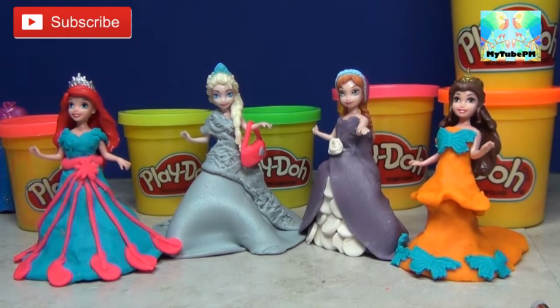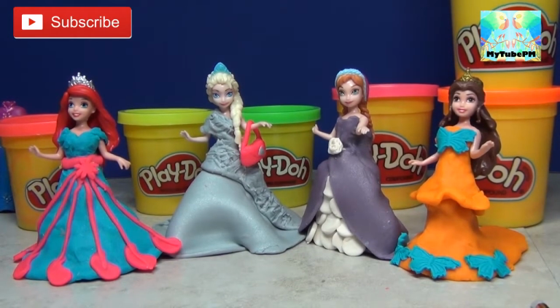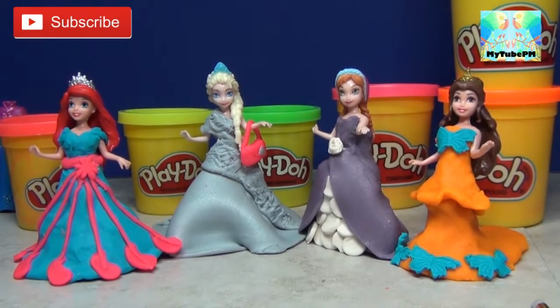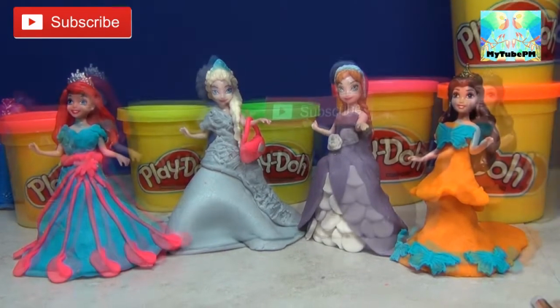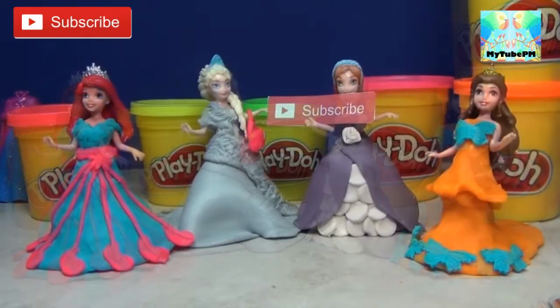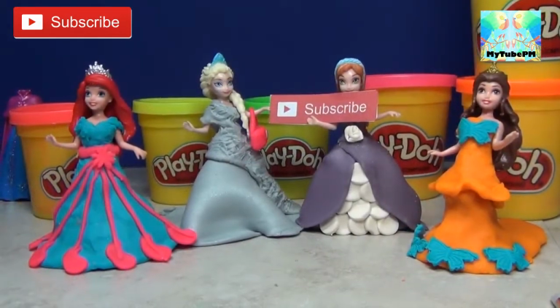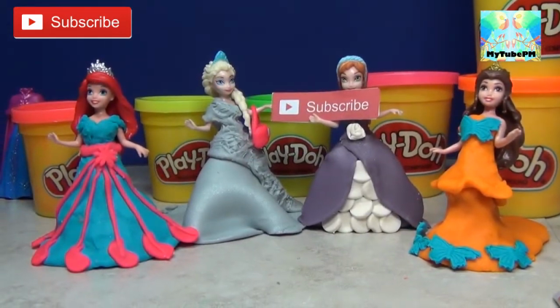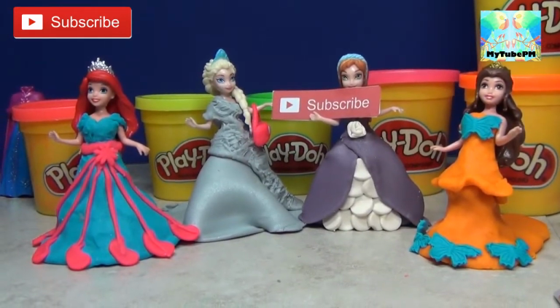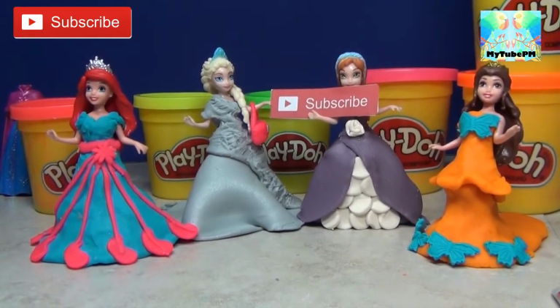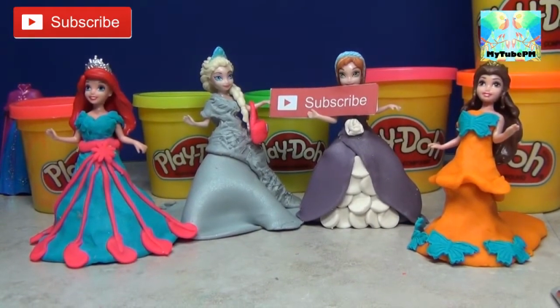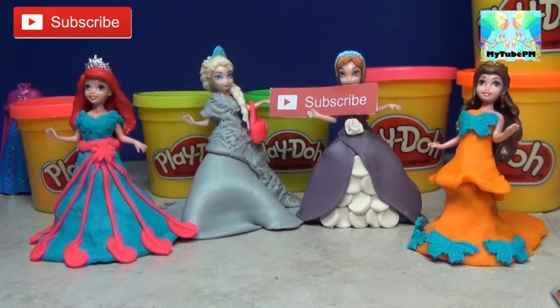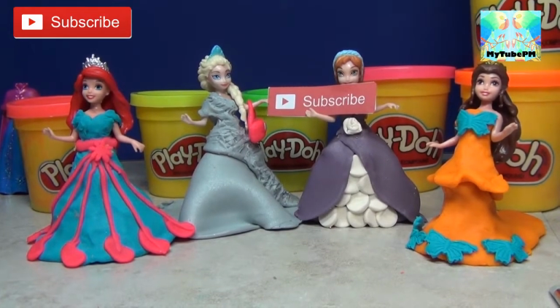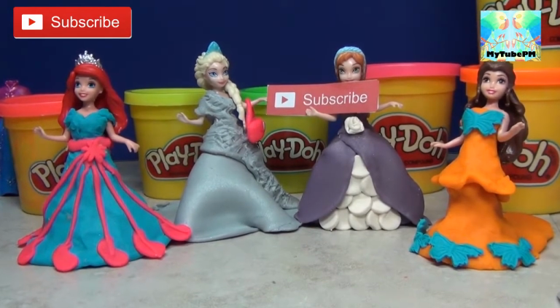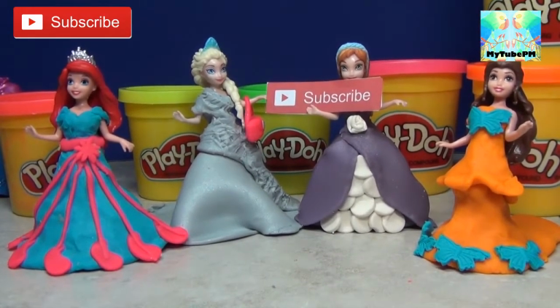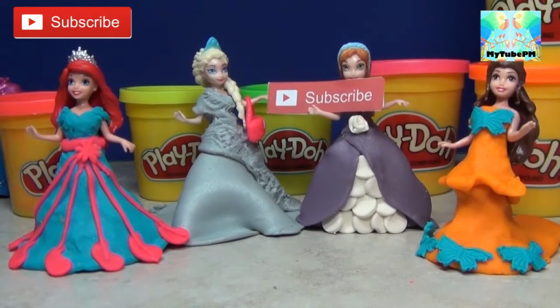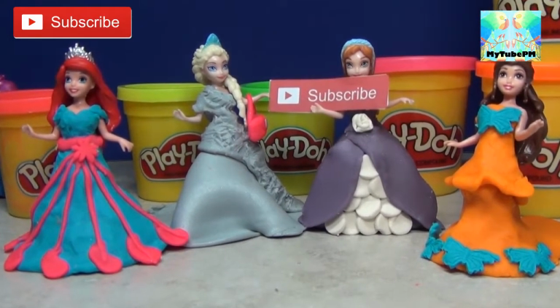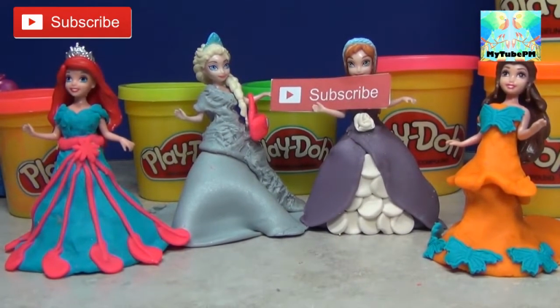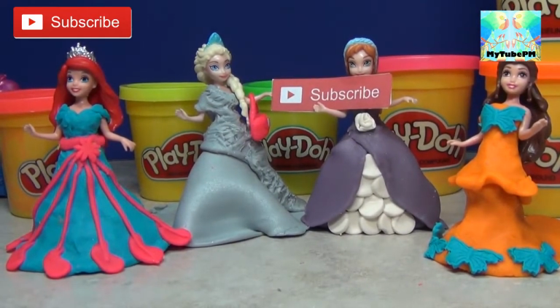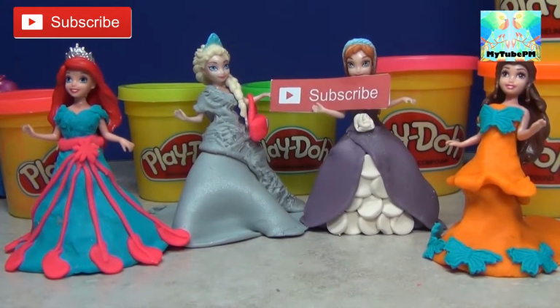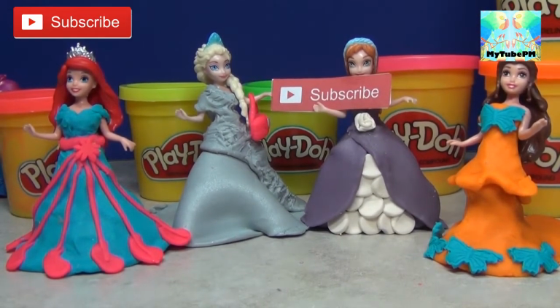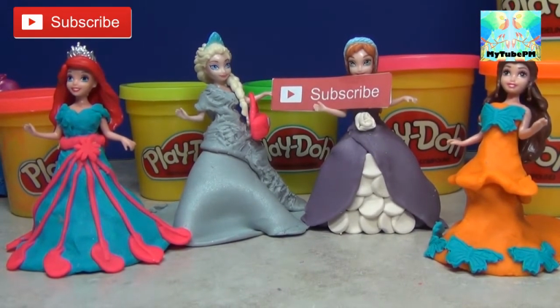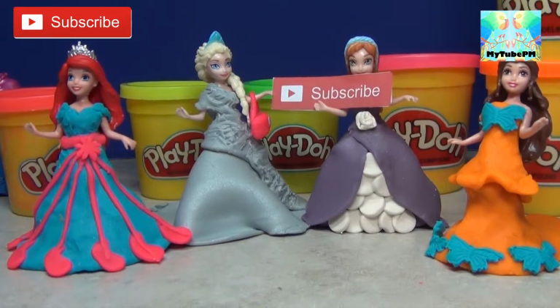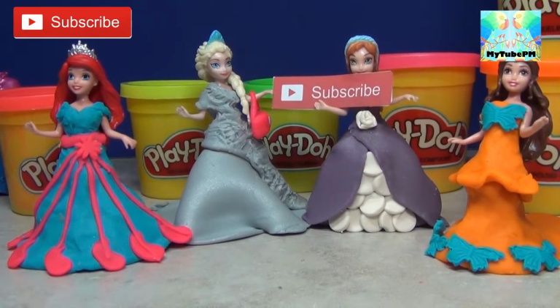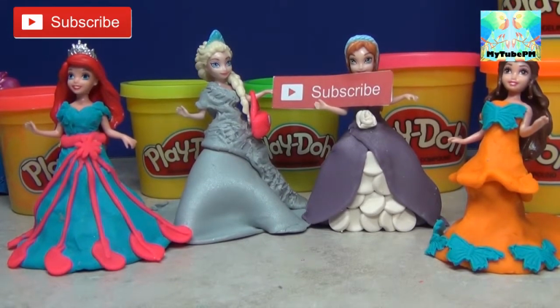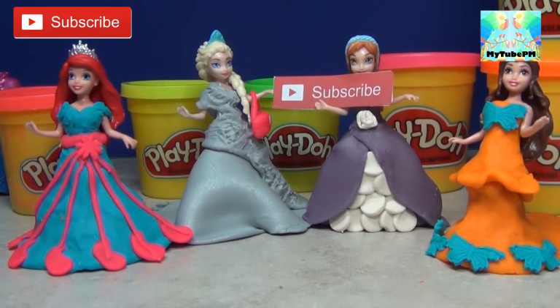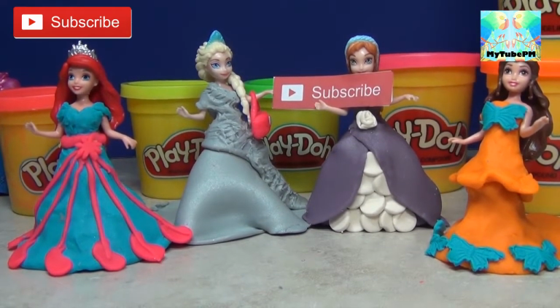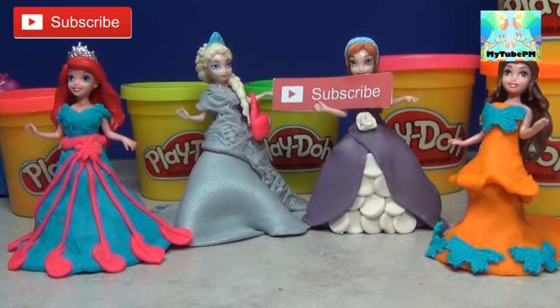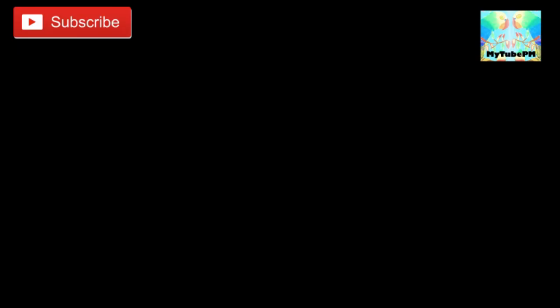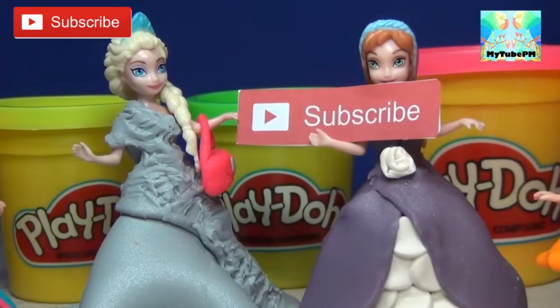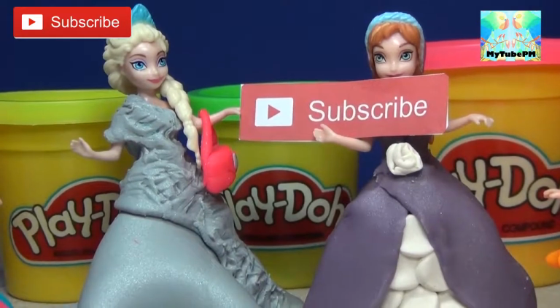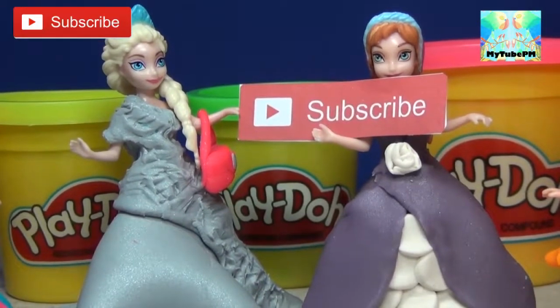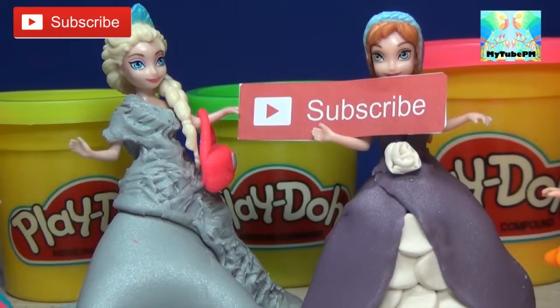Four beautiful dresses made with a Play-Doh metallic and neon color pack. Leave us a comment and let us know which dress you like best. Thank you for watching My2PM. Don't forget to like, subscribe and share with your friends. We'll see you next time — bye bye!